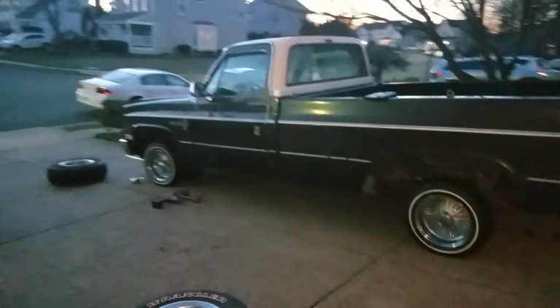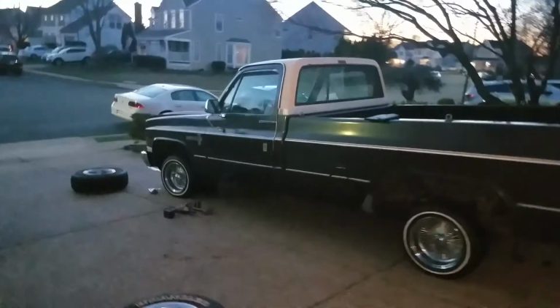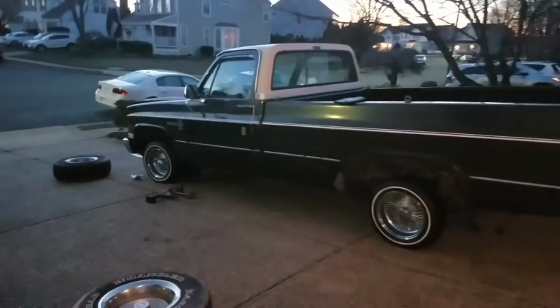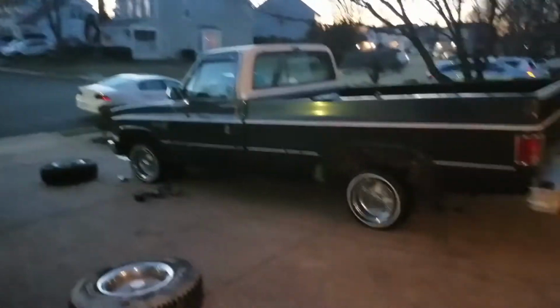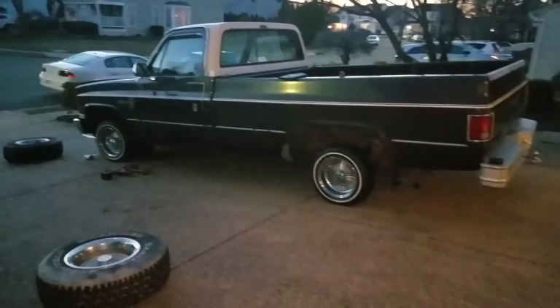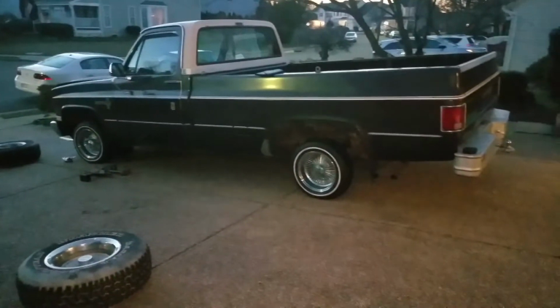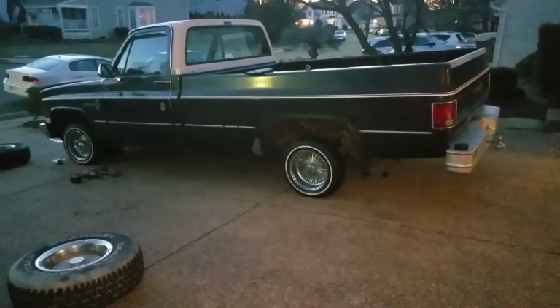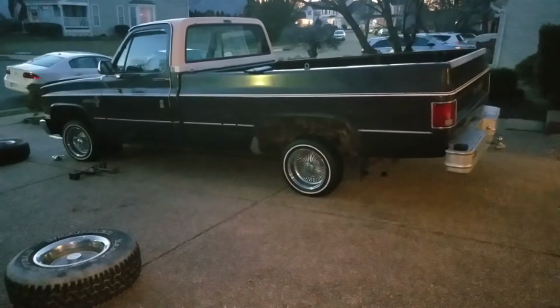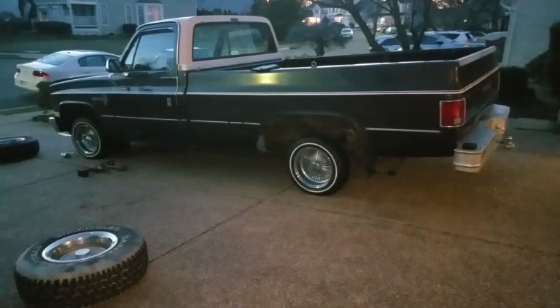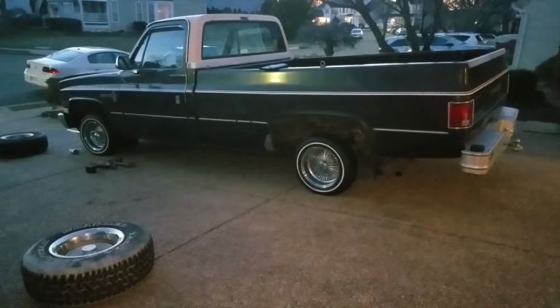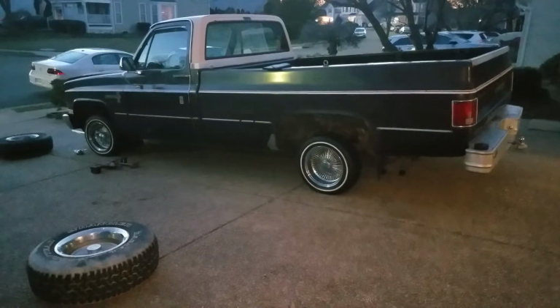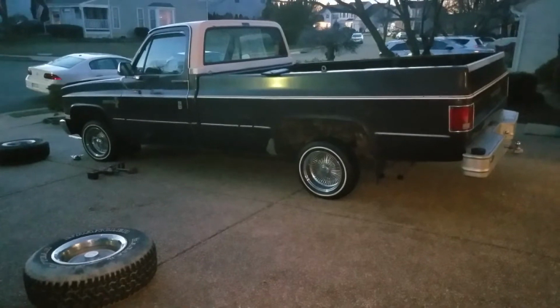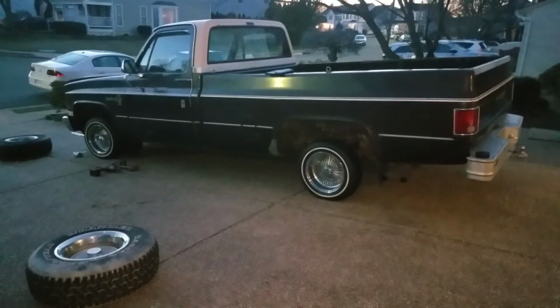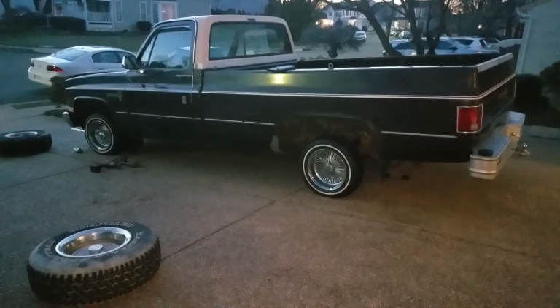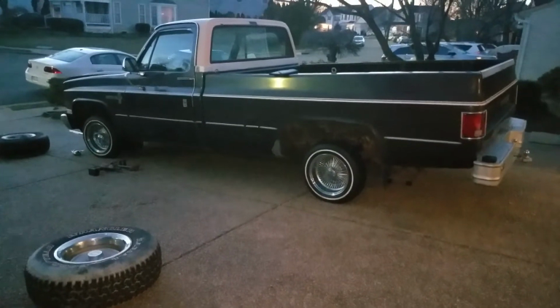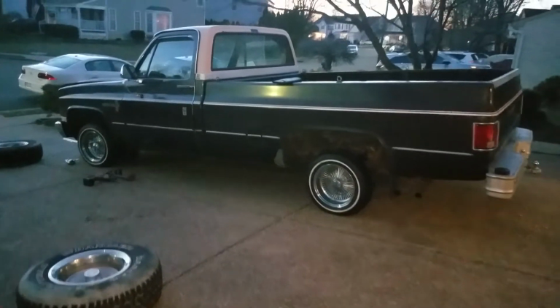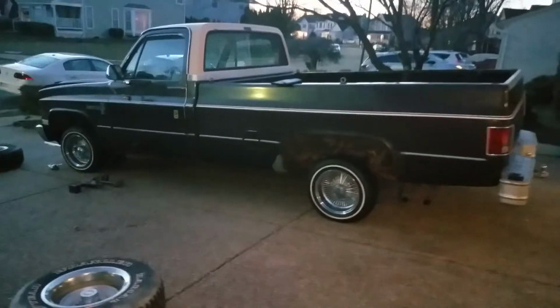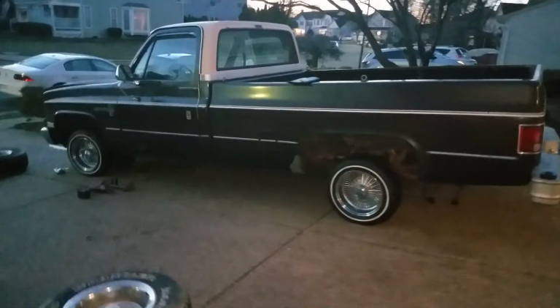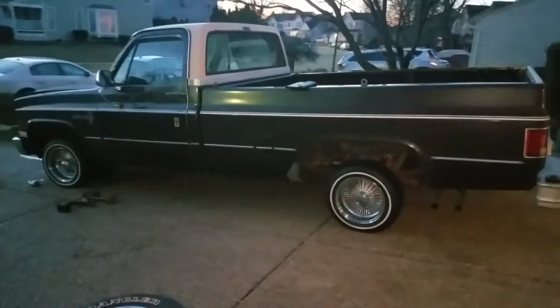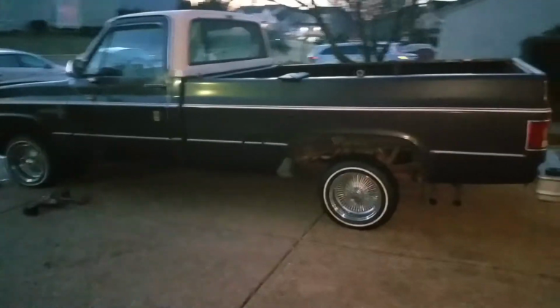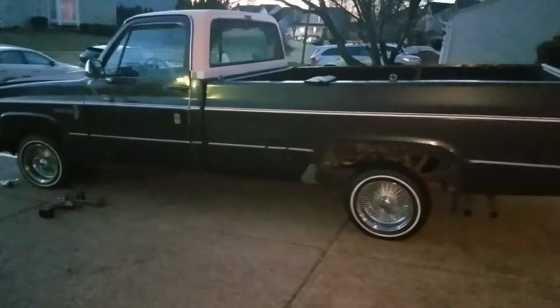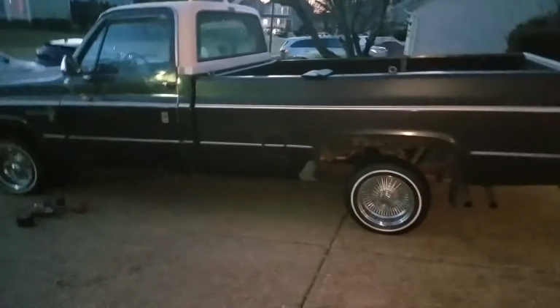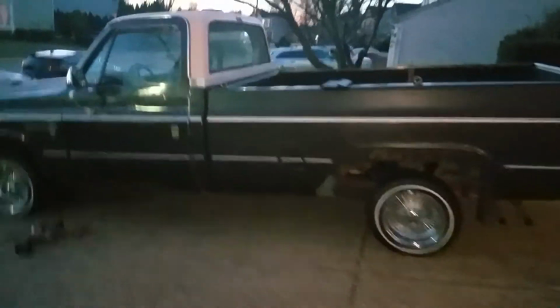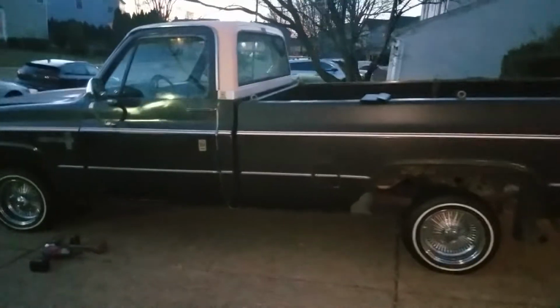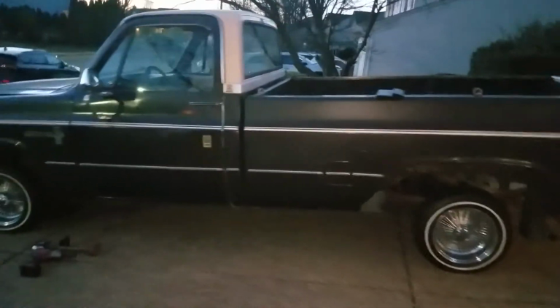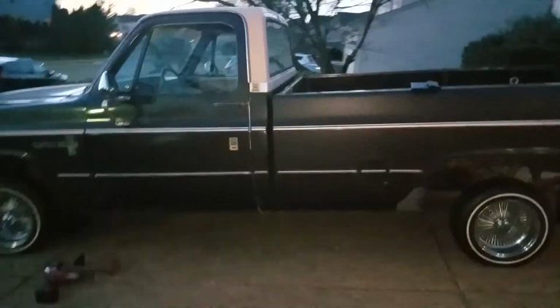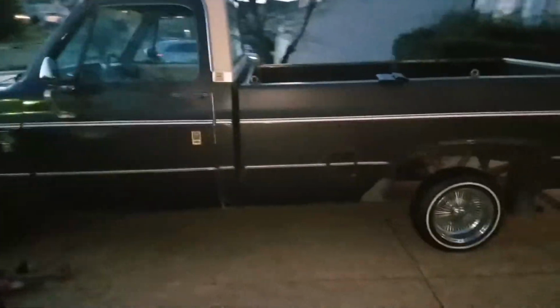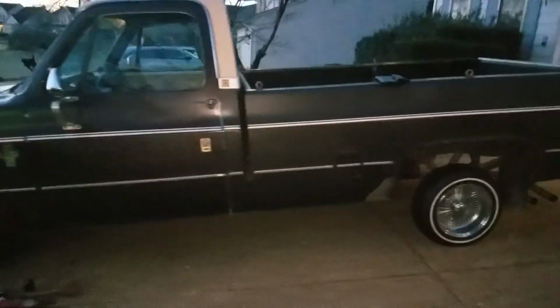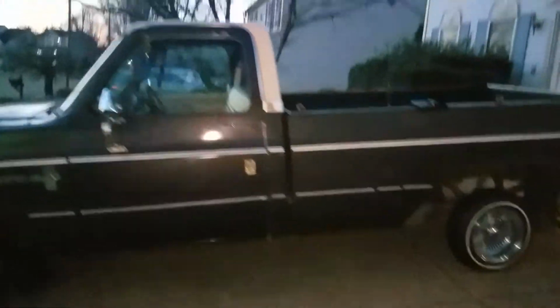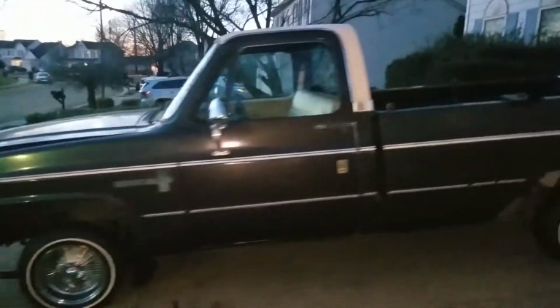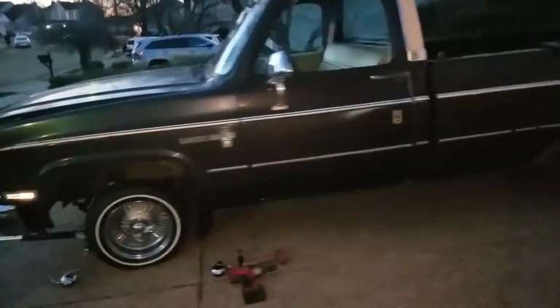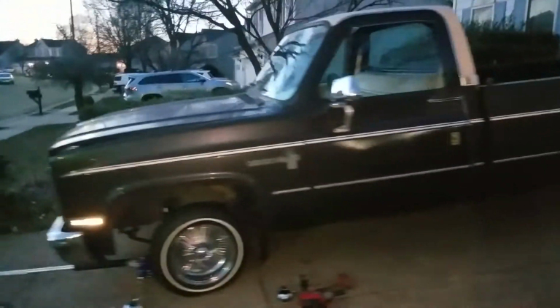It's amazing how just a set of wheels will make a difference on a vehicle. This truck is dull as hell, it's got no shine to it, it's got dents everywhere — and I still think it looks good.